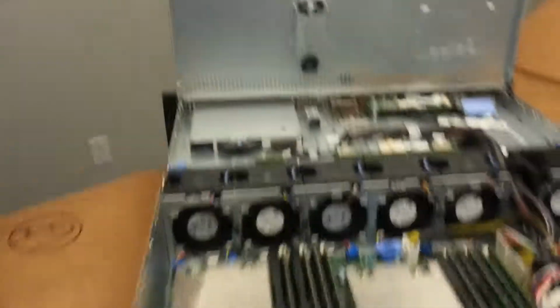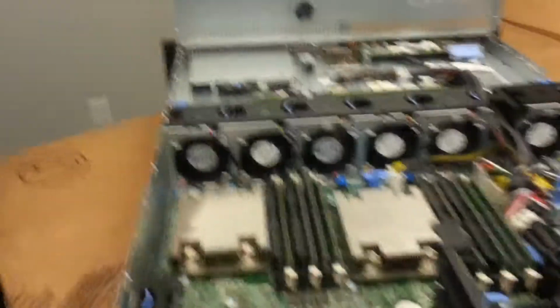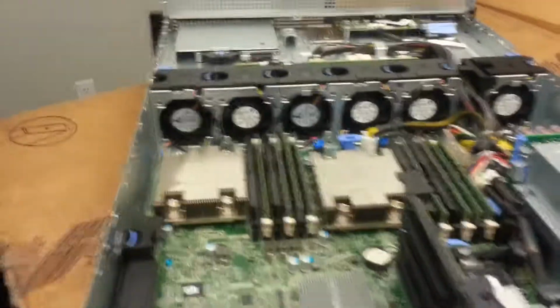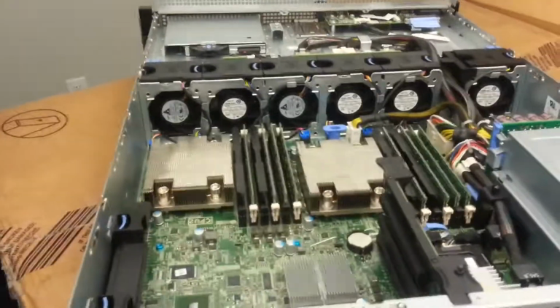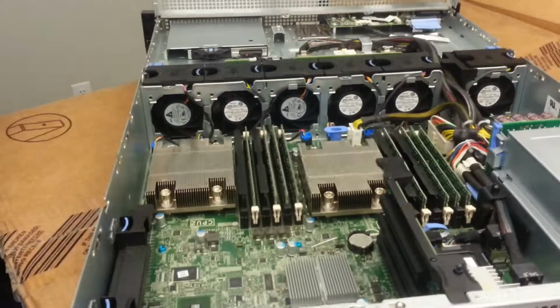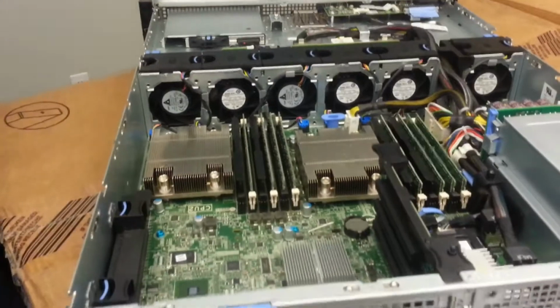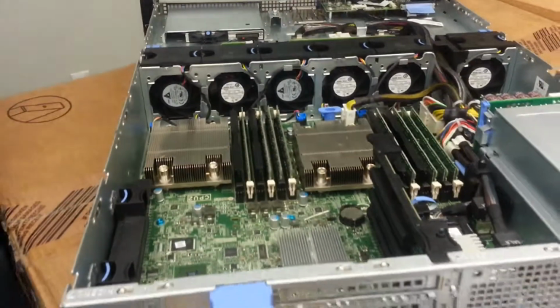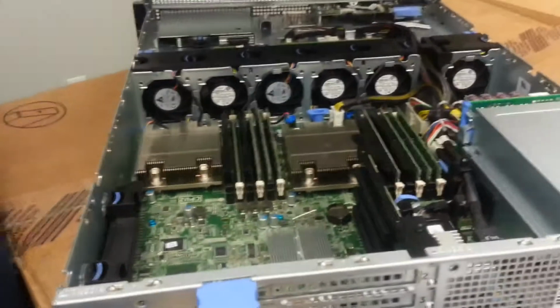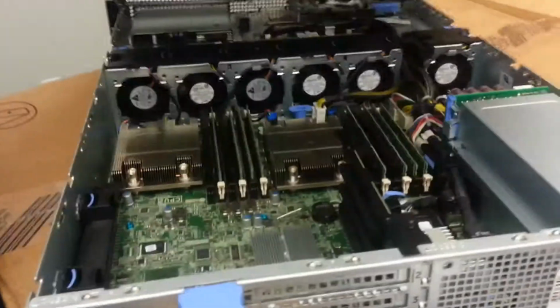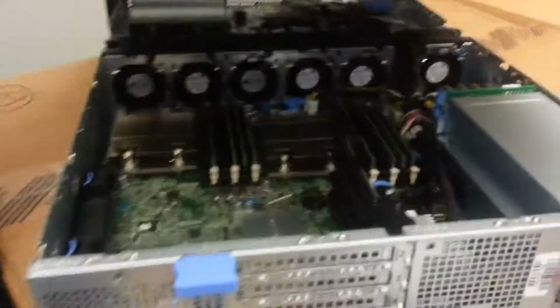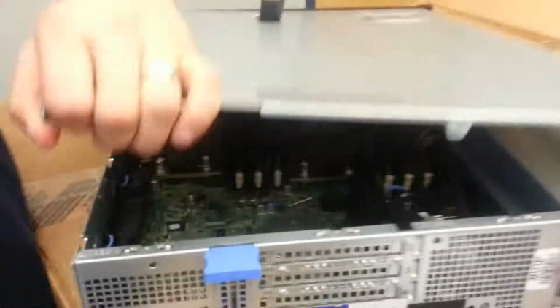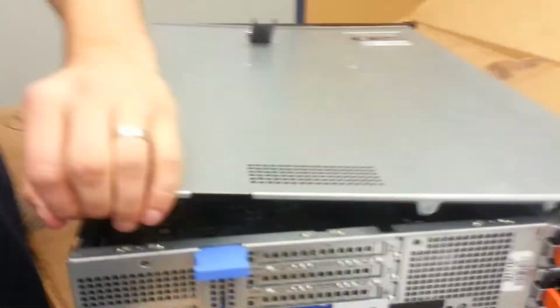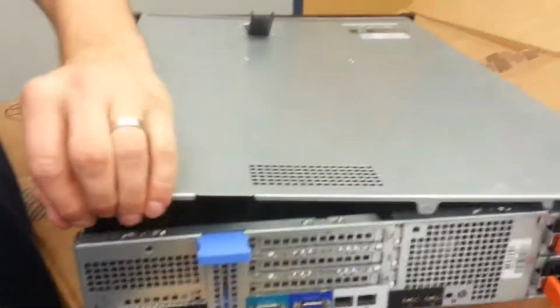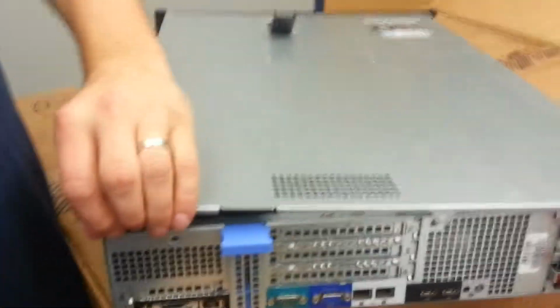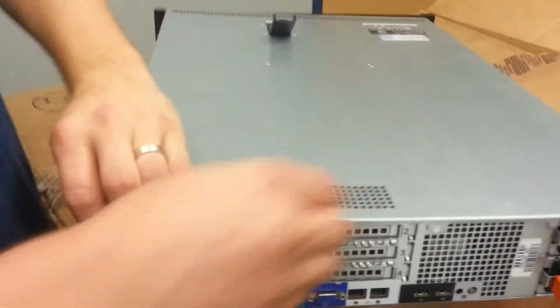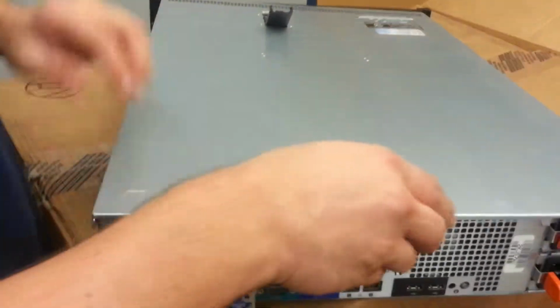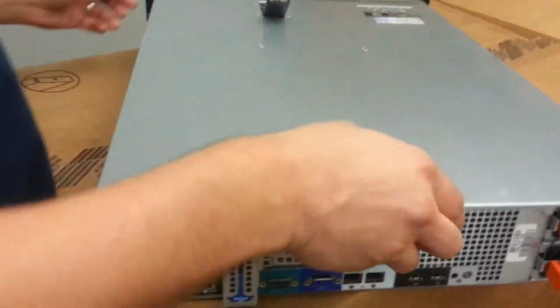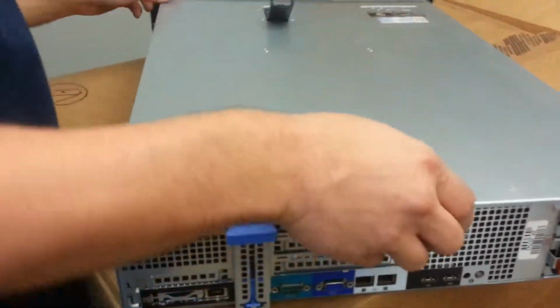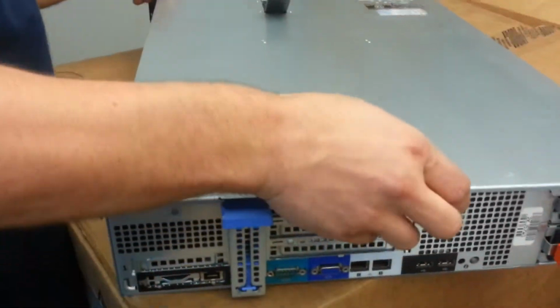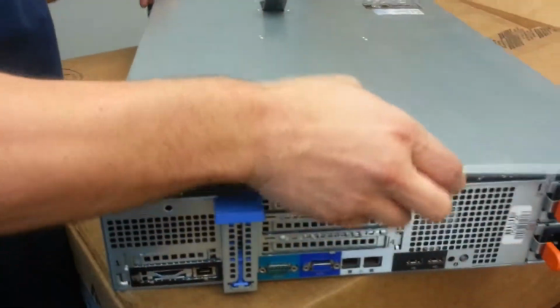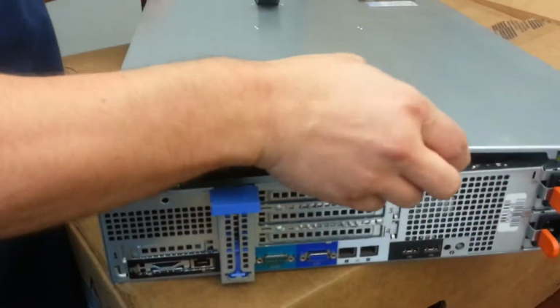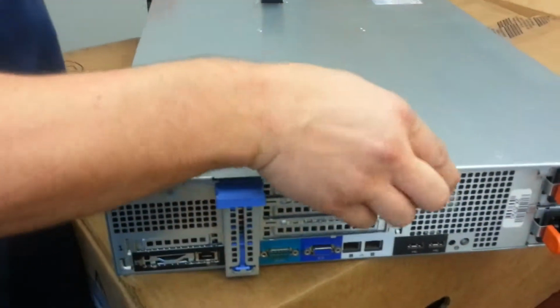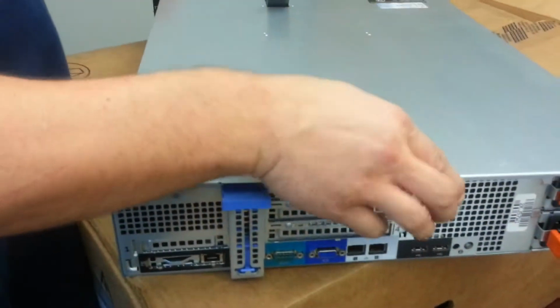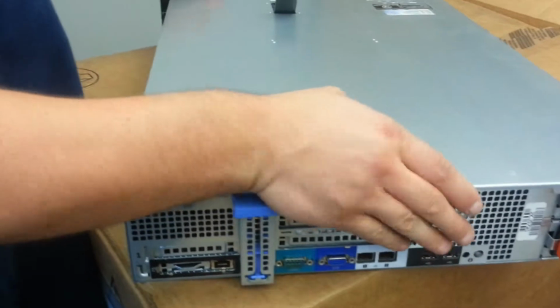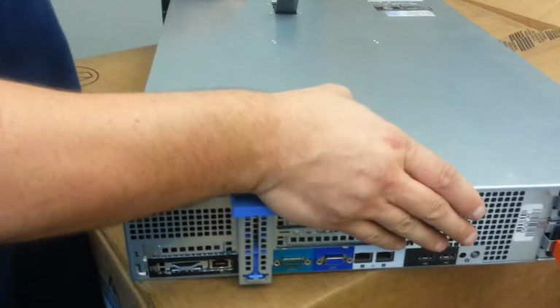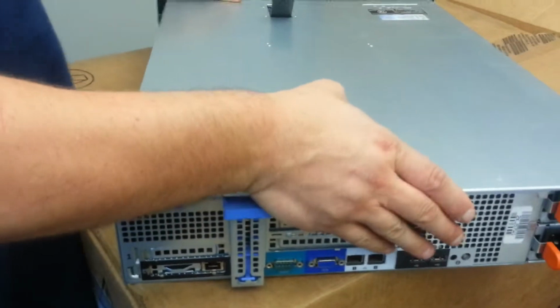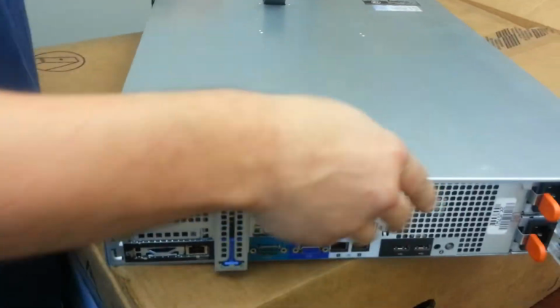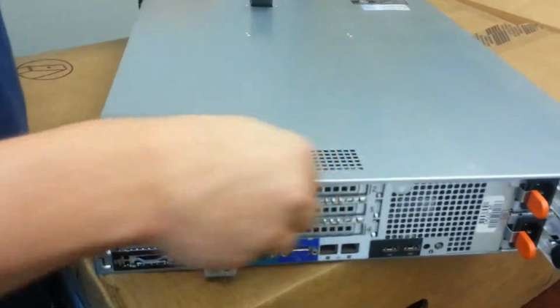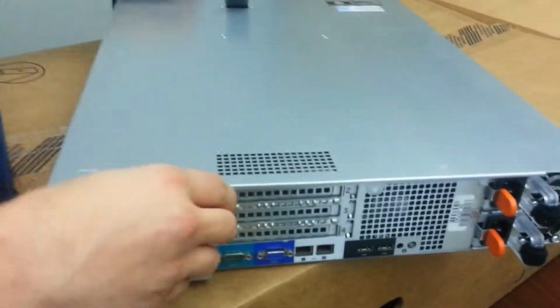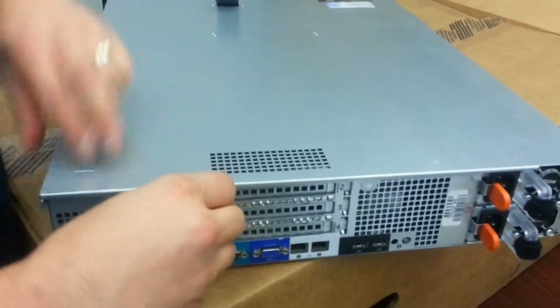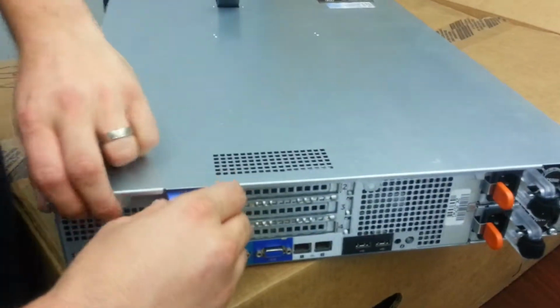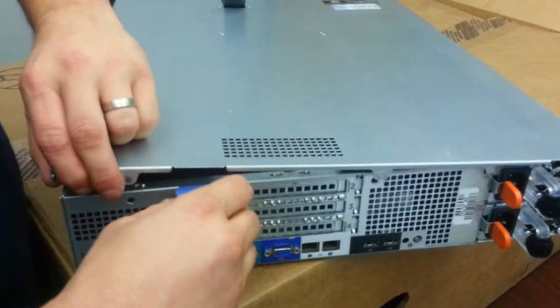That concludes the unboxing of the Dell PowerEdge R520 server by IntelliBeam. Technology of tomorrow. Today.